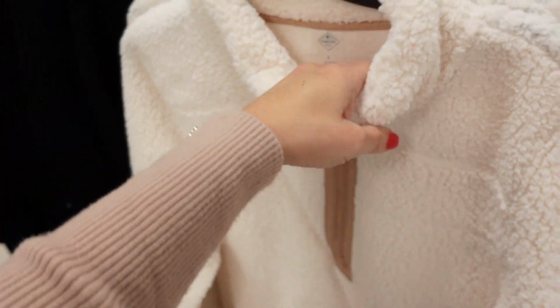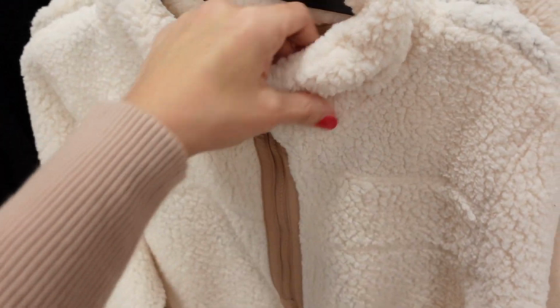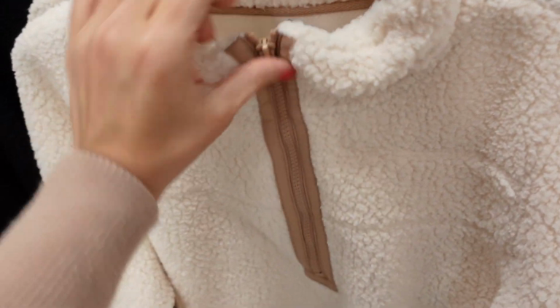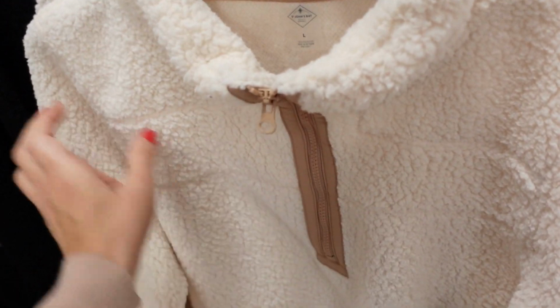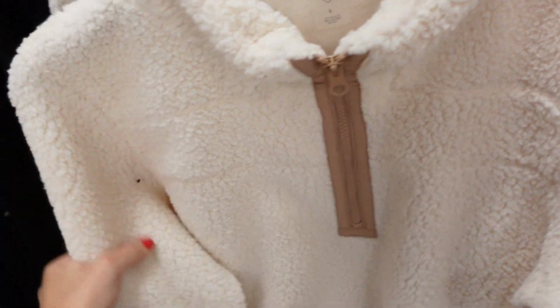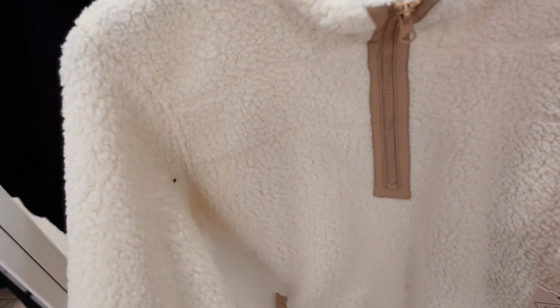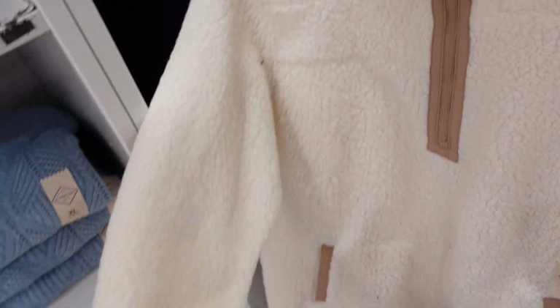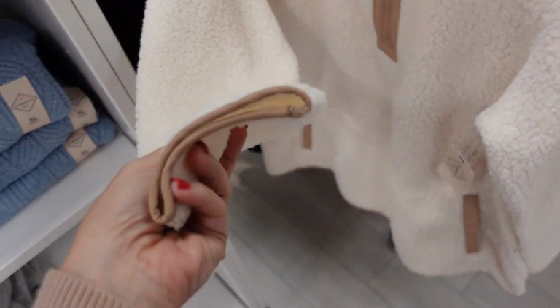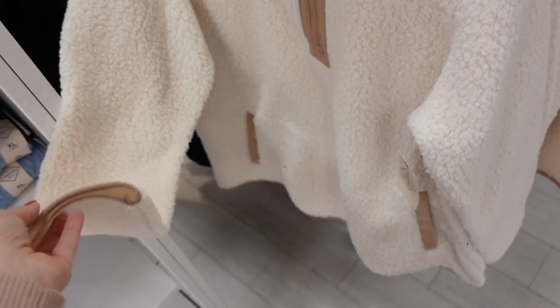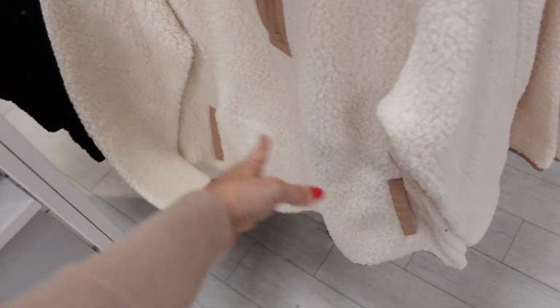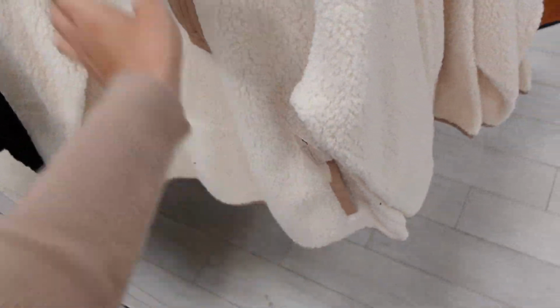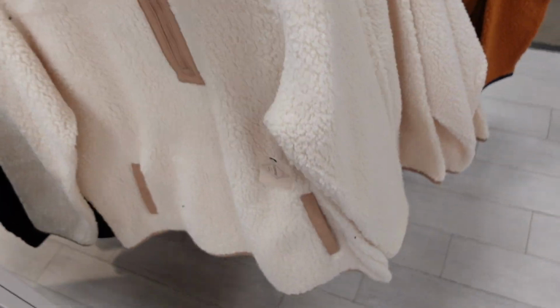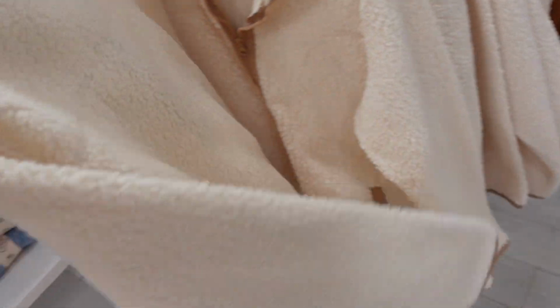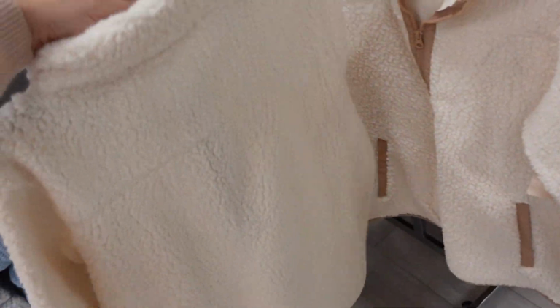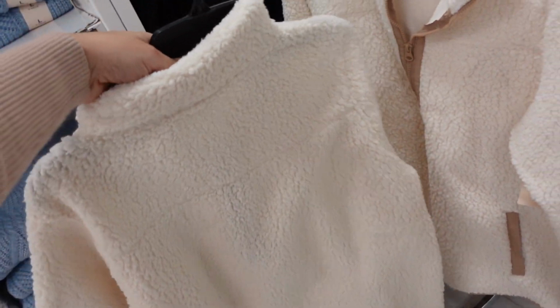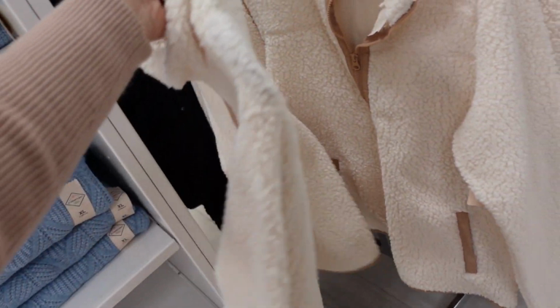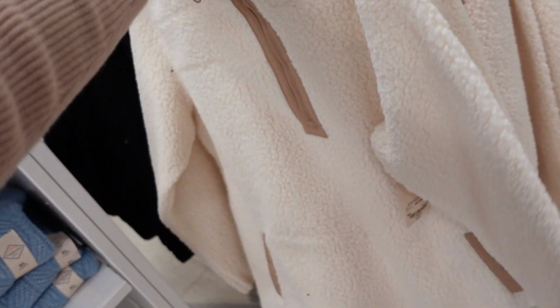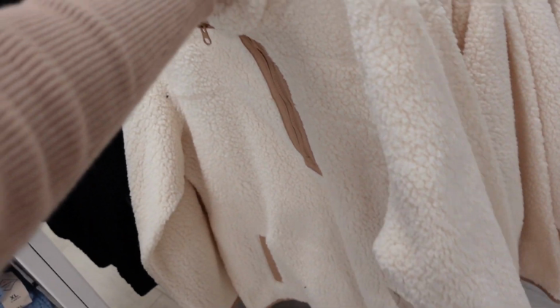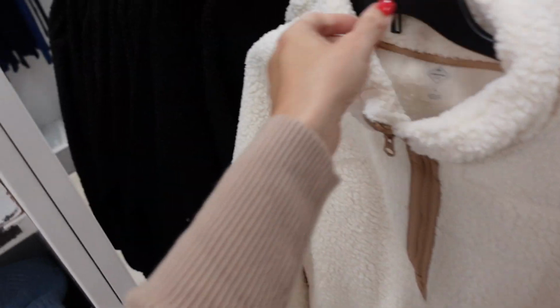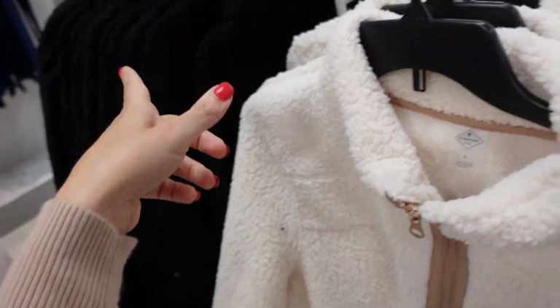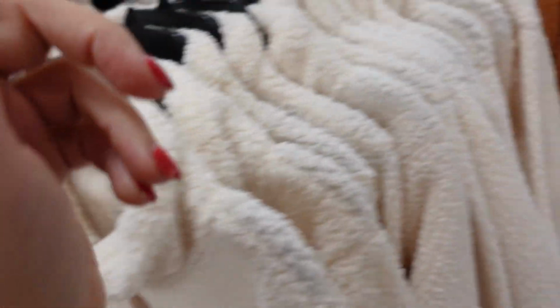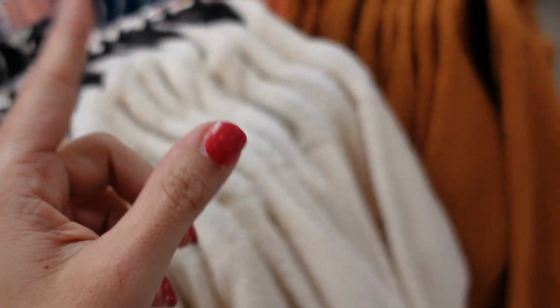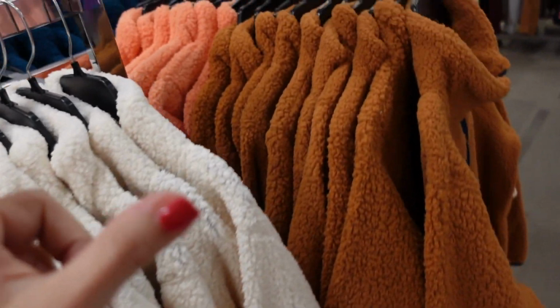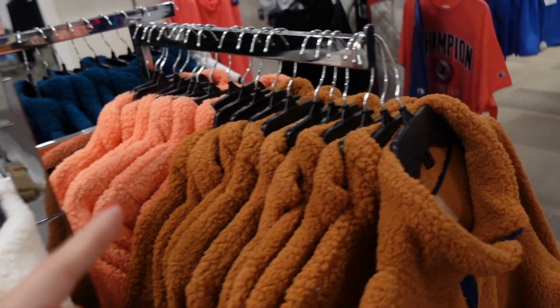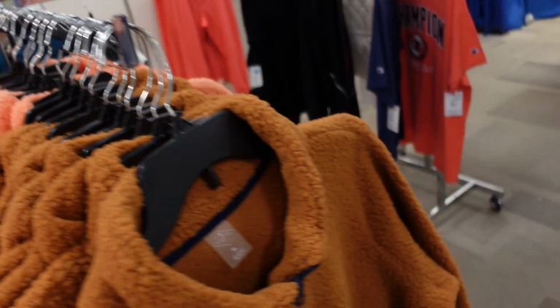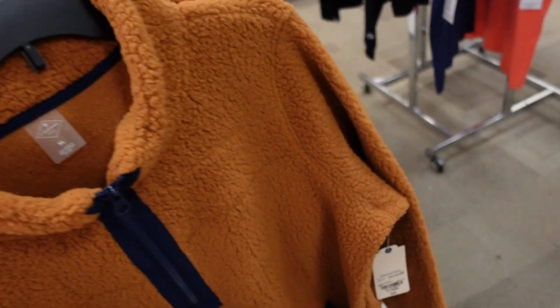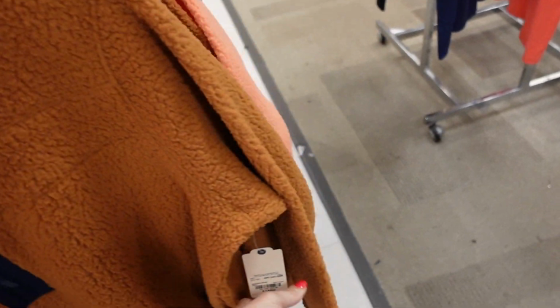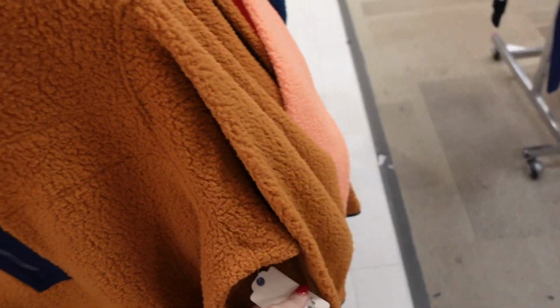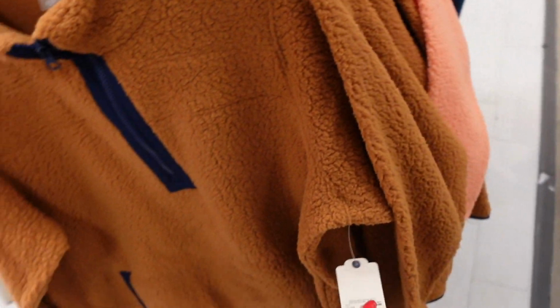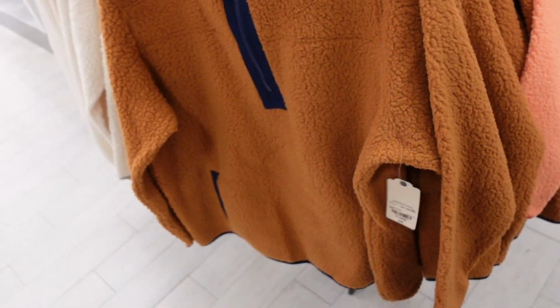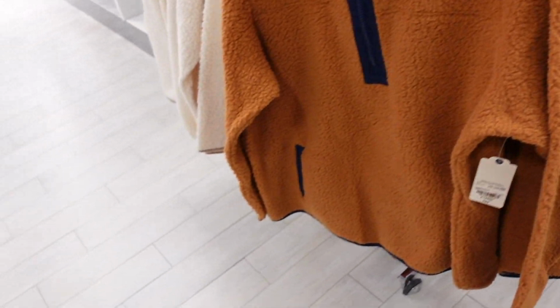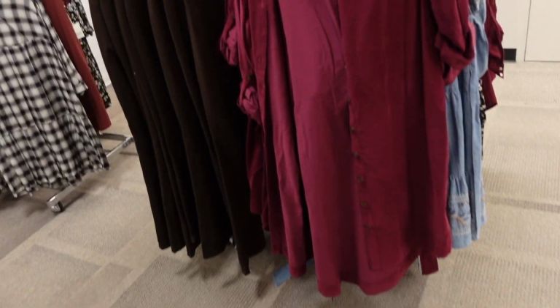Pullovers from St. John's Bay — half zip with banded wrist and side pockets. Comes in ivory, black, rust orange, and teal. Regularly $44.